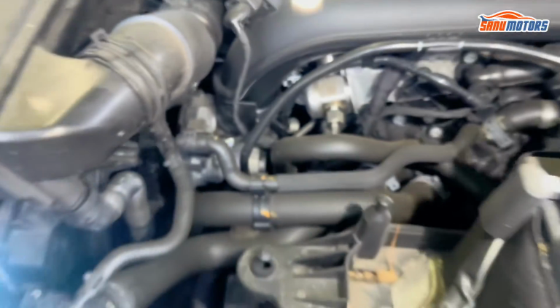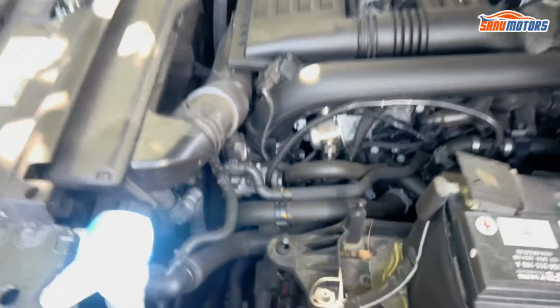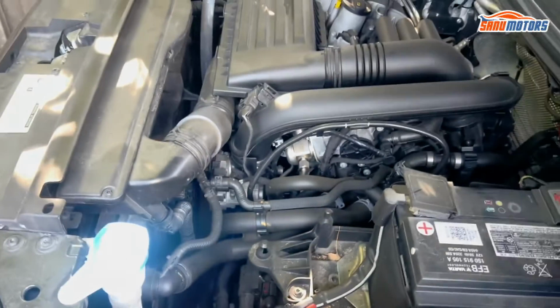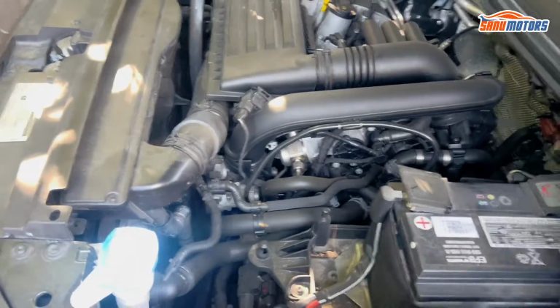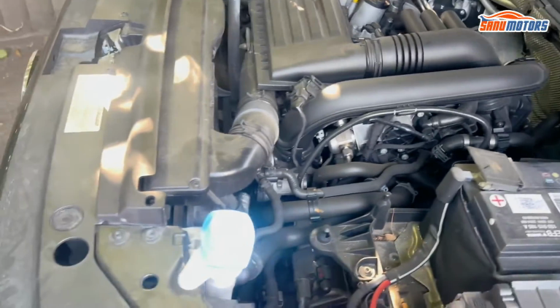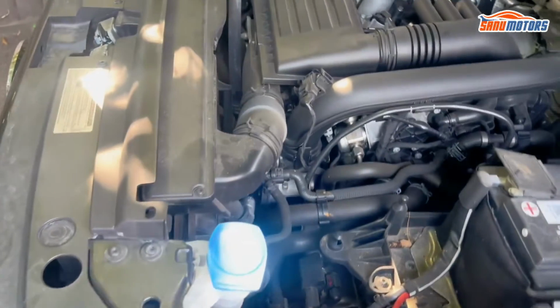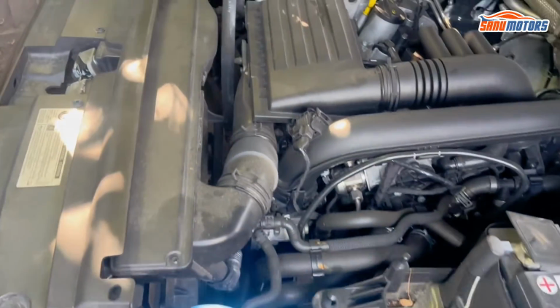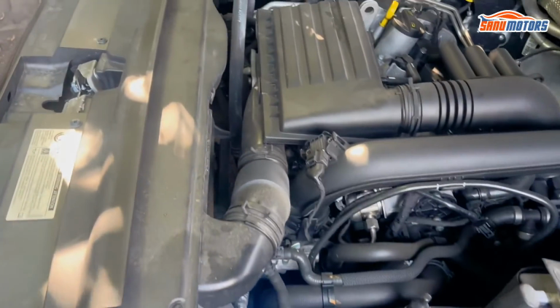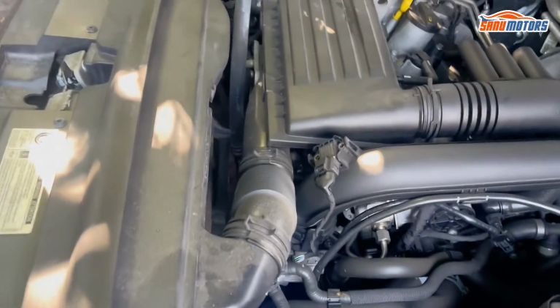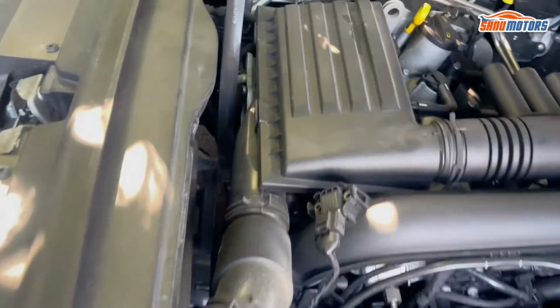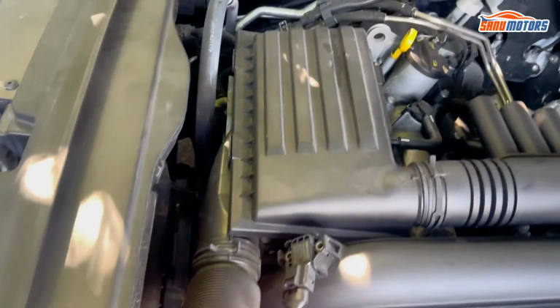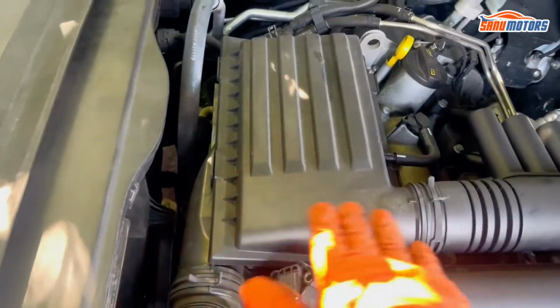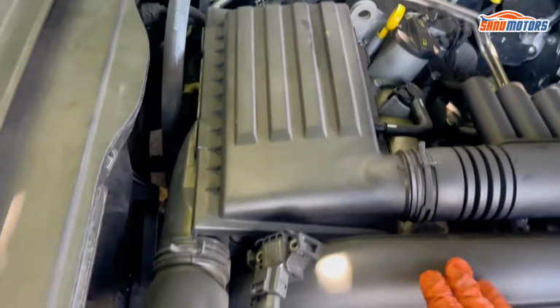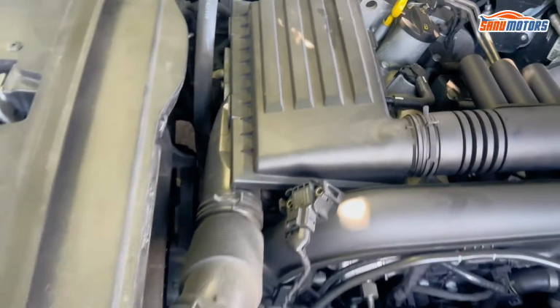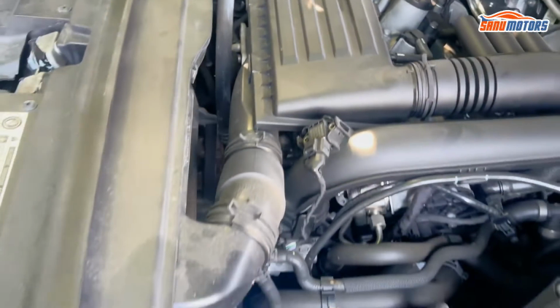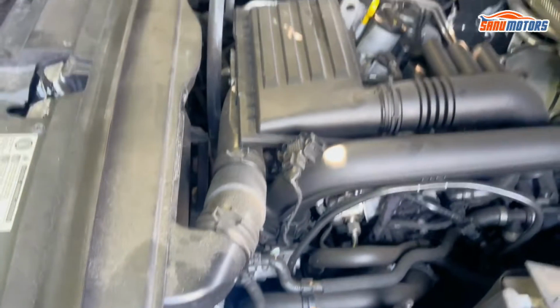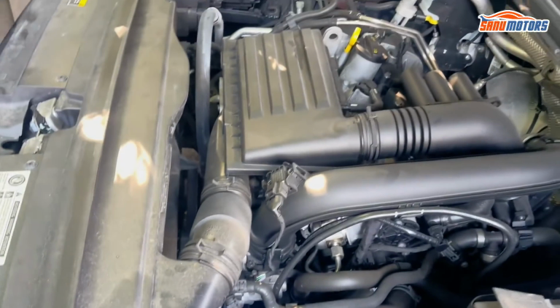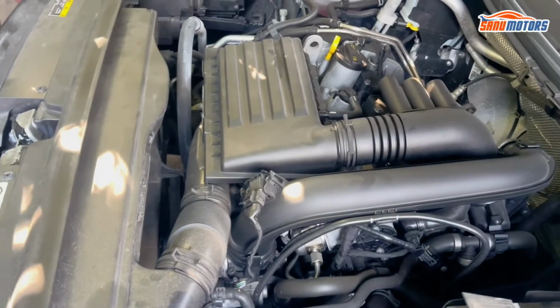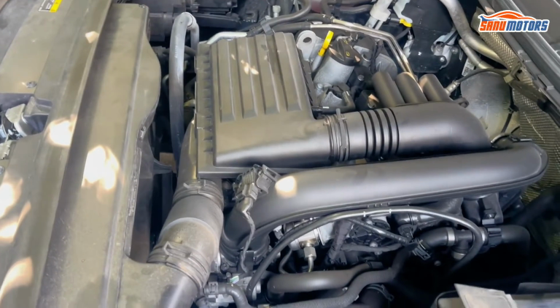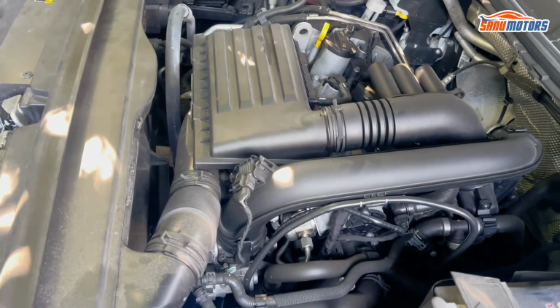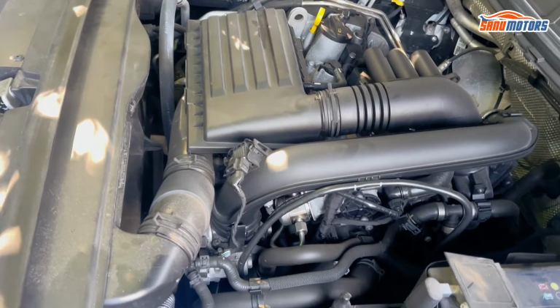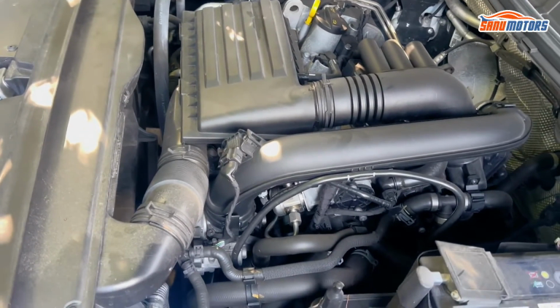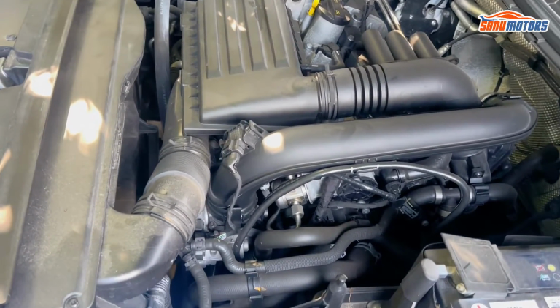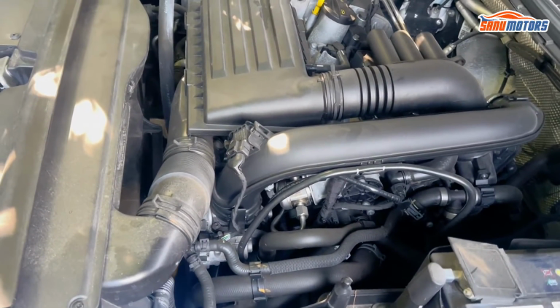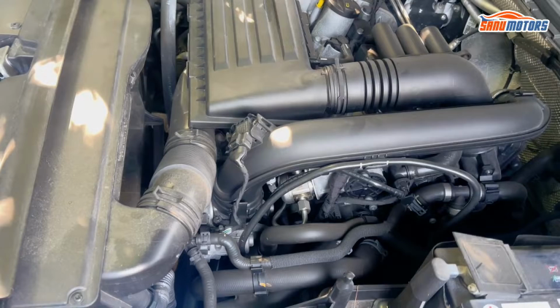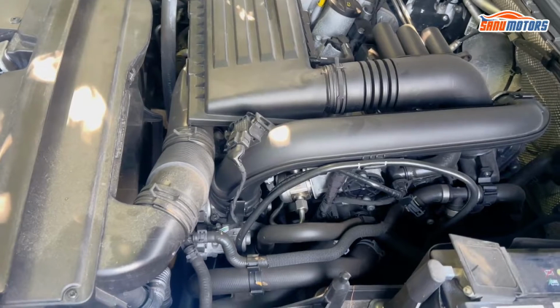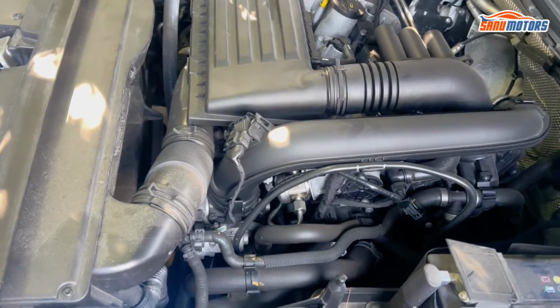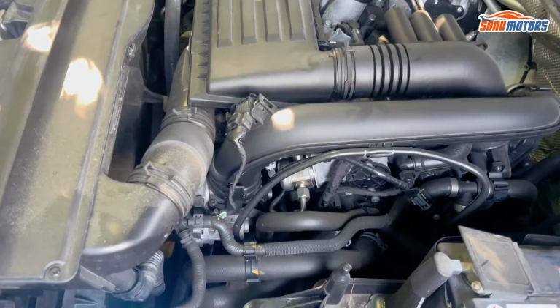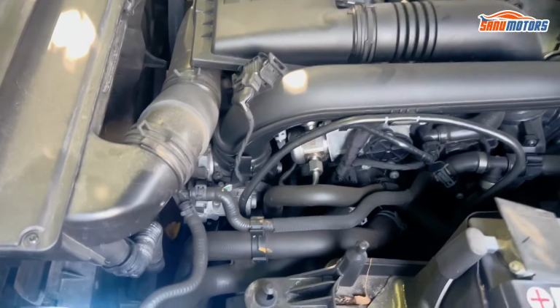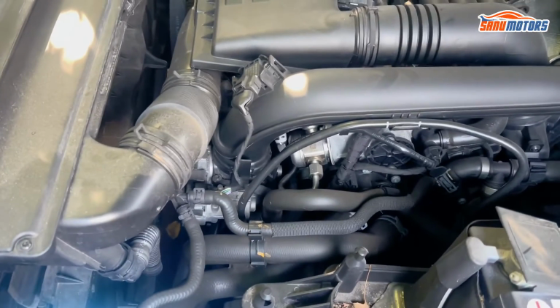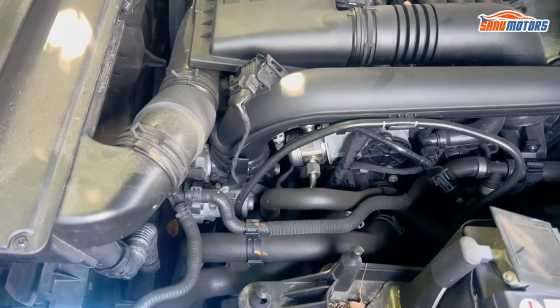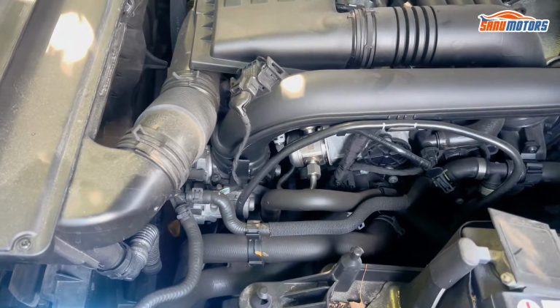Now you know what the problem is. When you go to repair it, you need to remove all the intake and the air filter box and everything. After that, you have access to the fuel rail. It's not a good design.